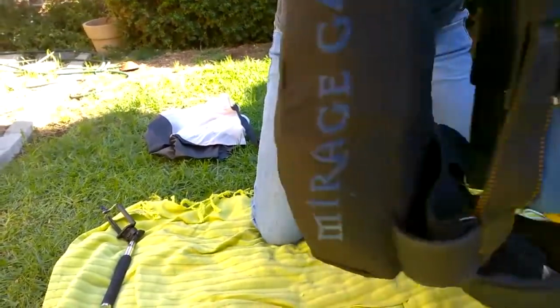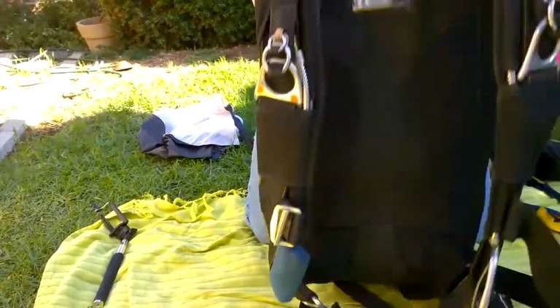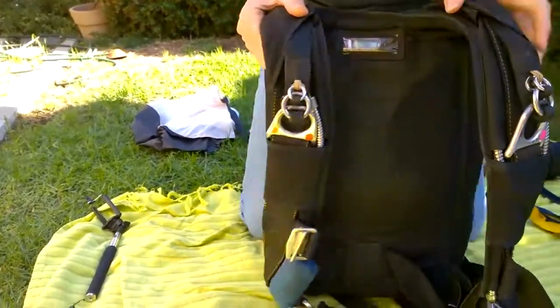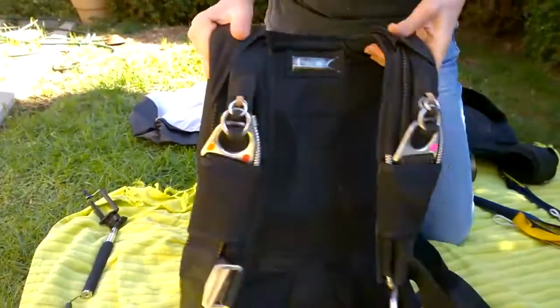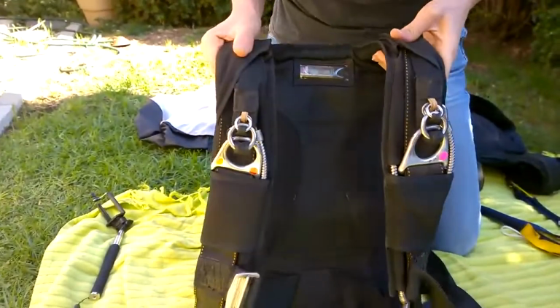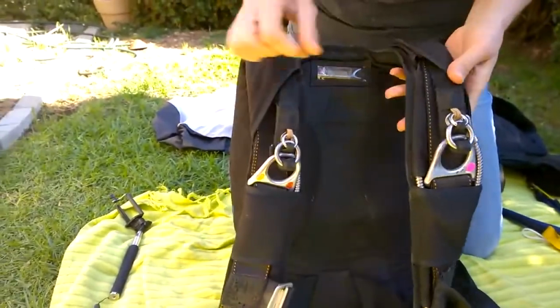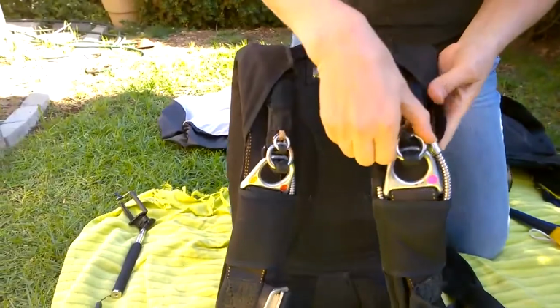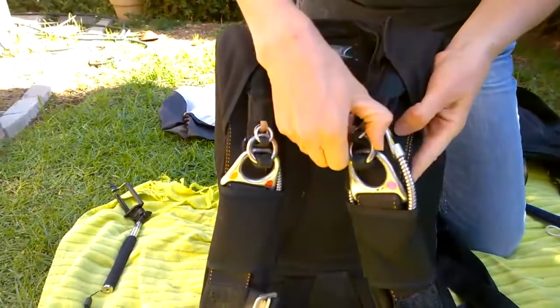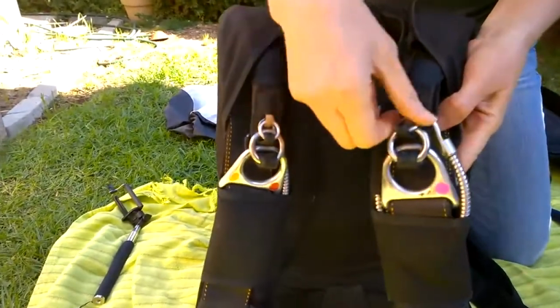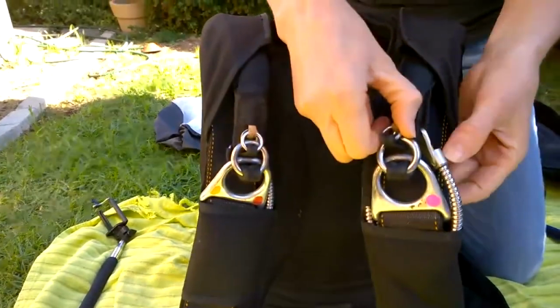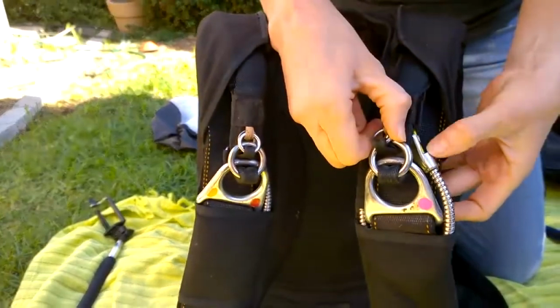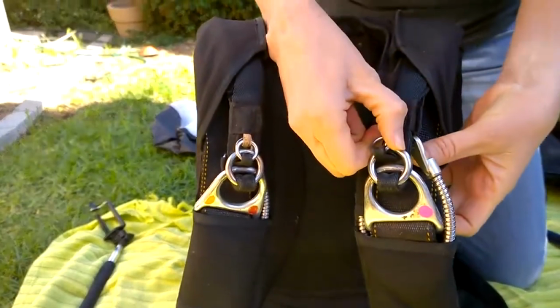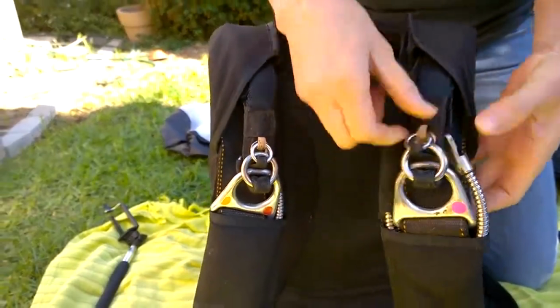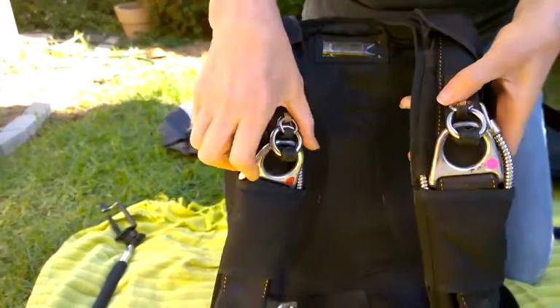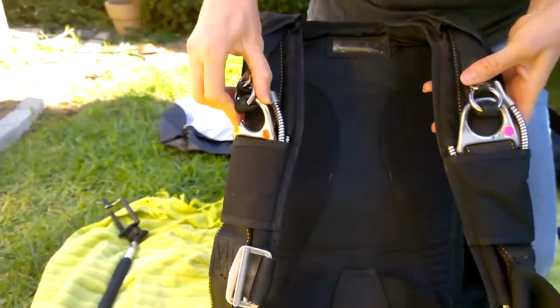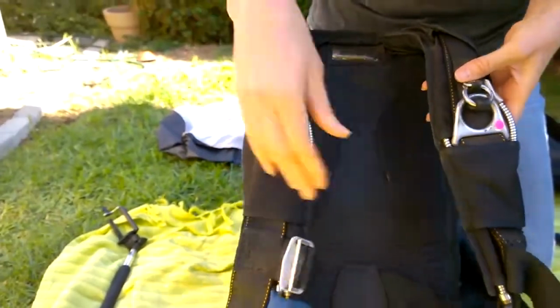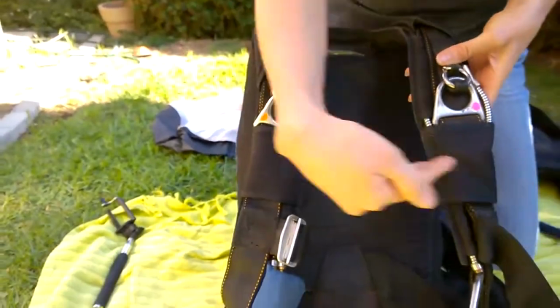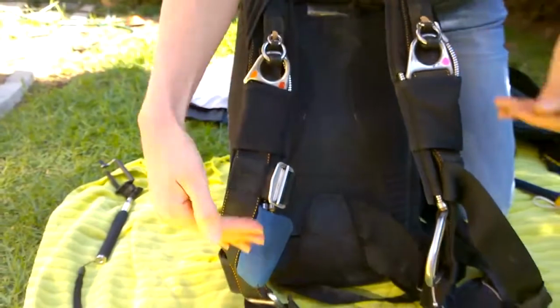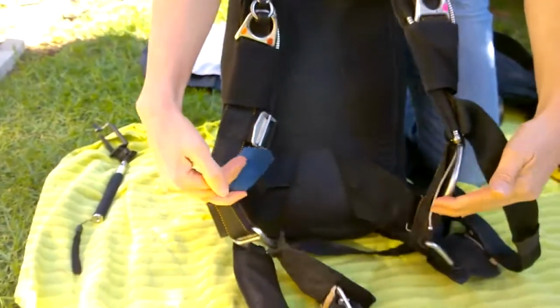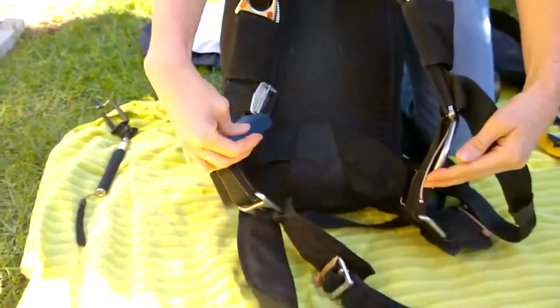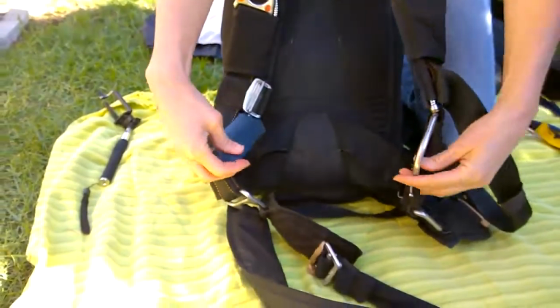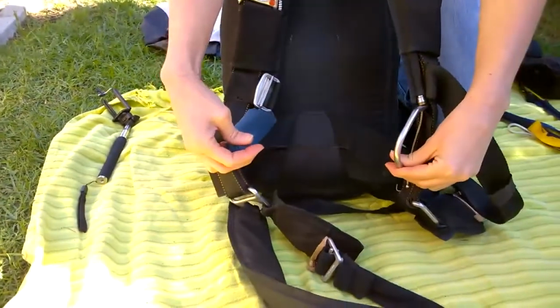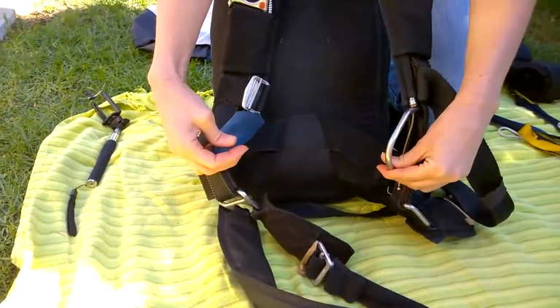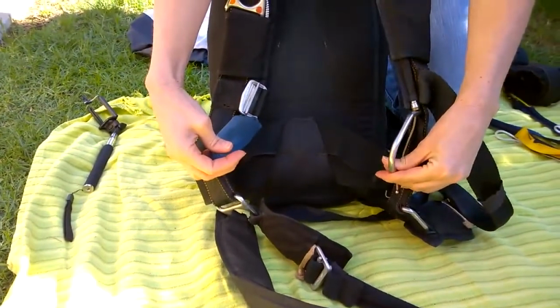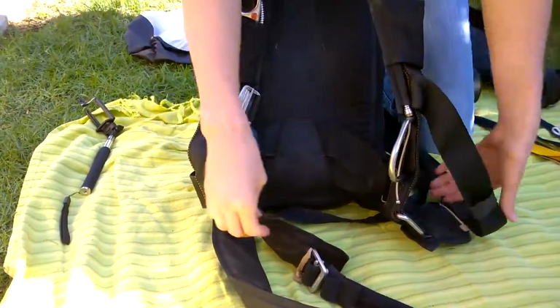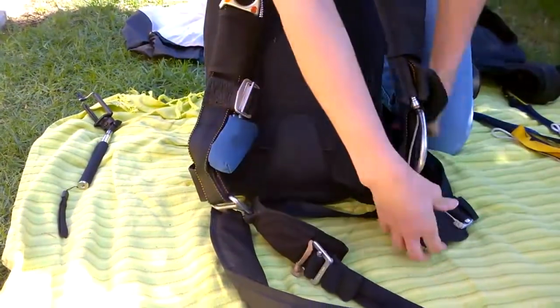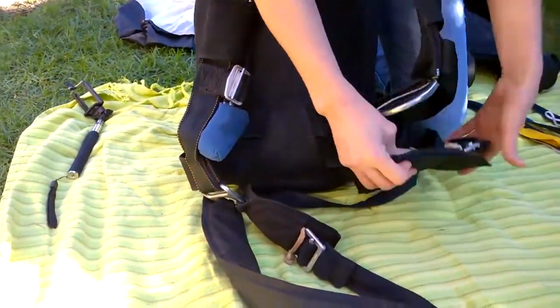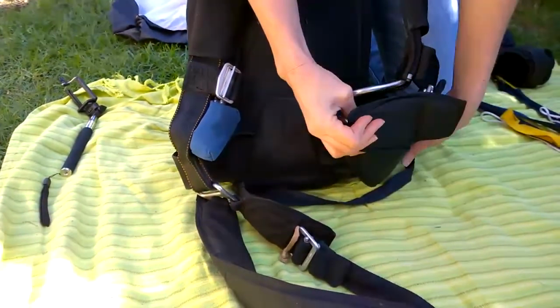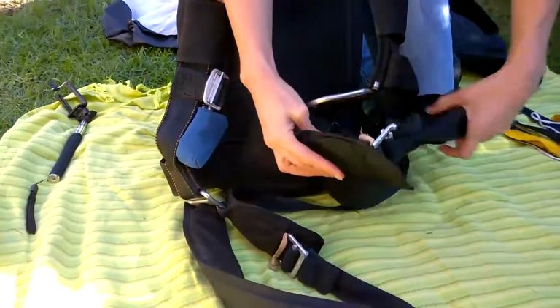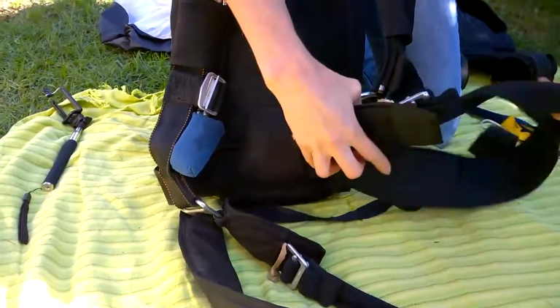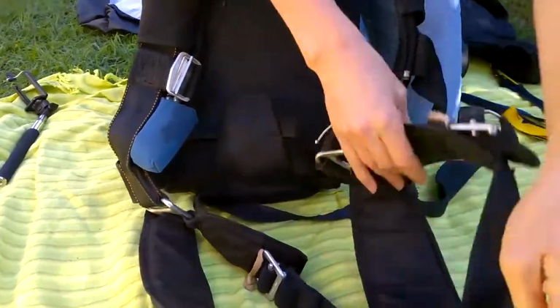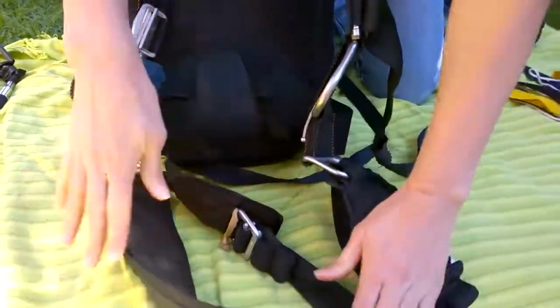The only parts that you would check are to ensure that your three rings are connected, and that your chest strap, your reserve handle, and your cutaway handle are in place, and that your leg straps are serviceable.